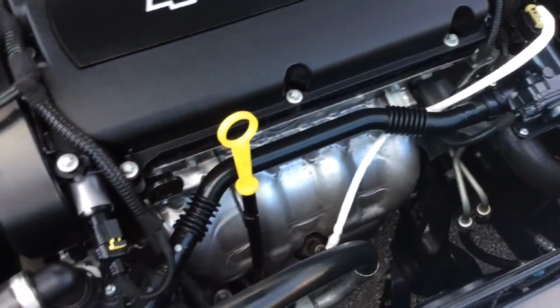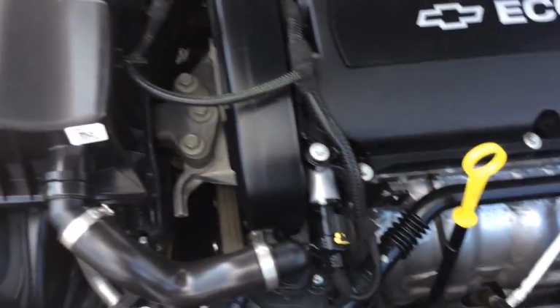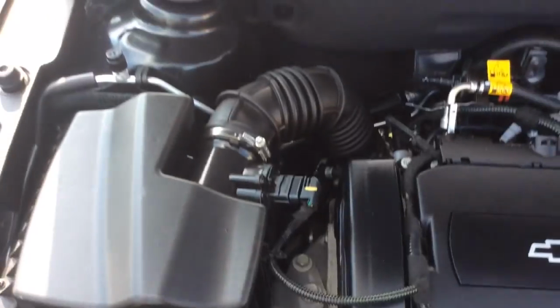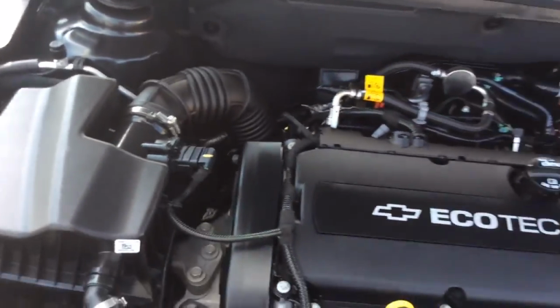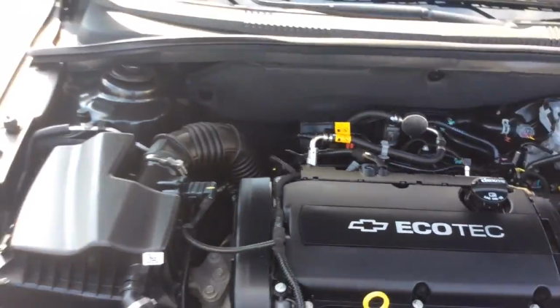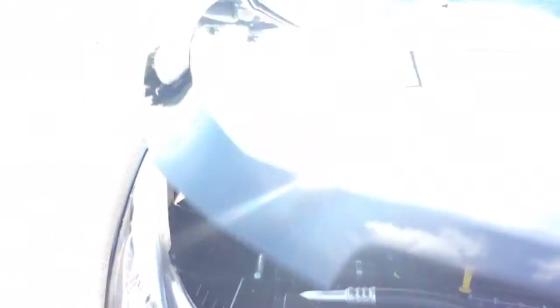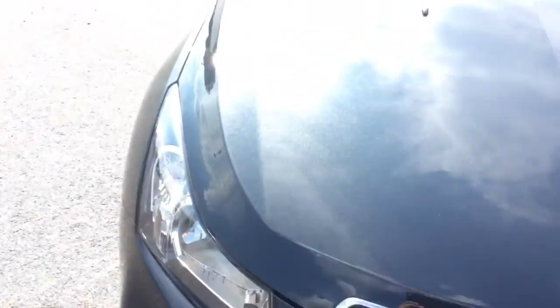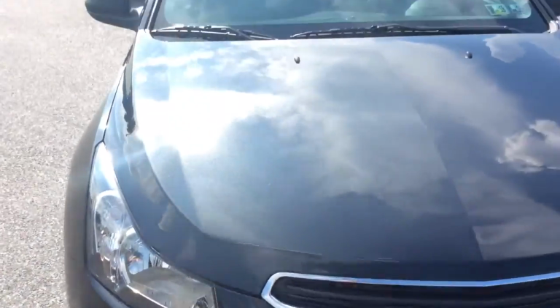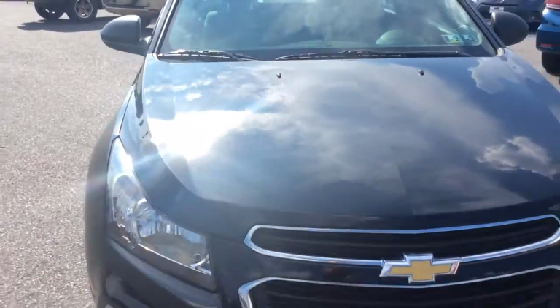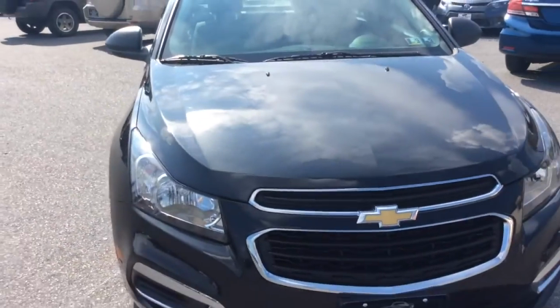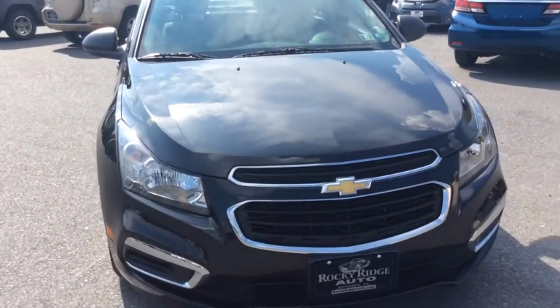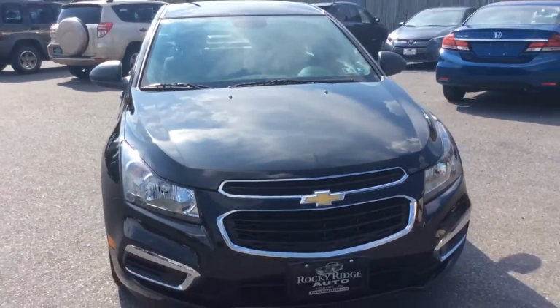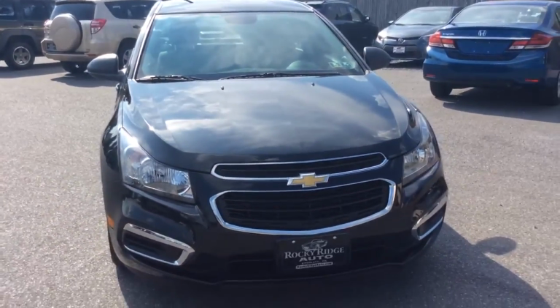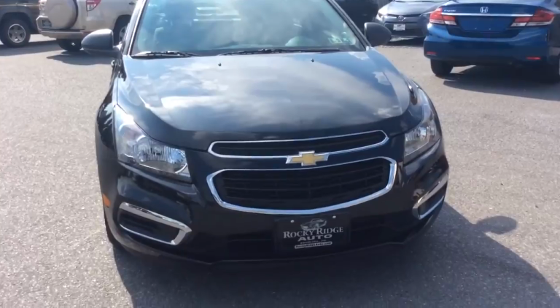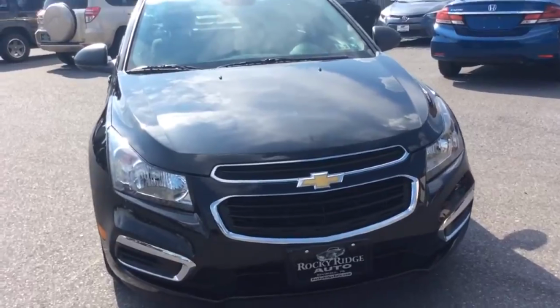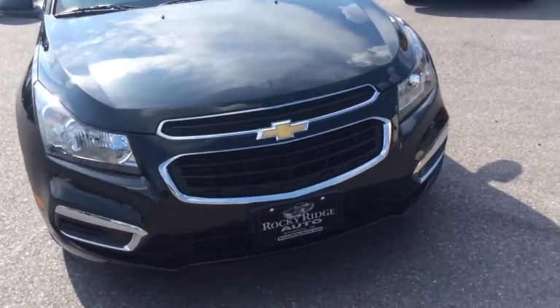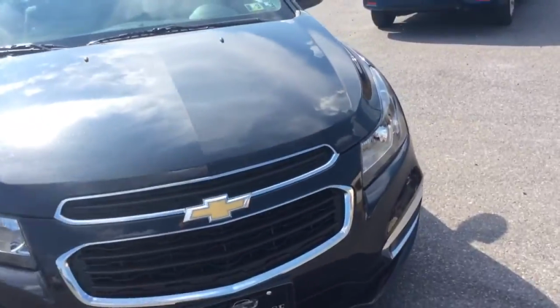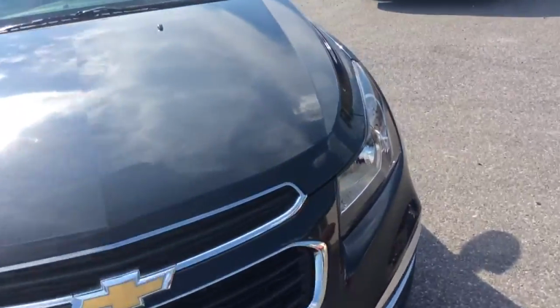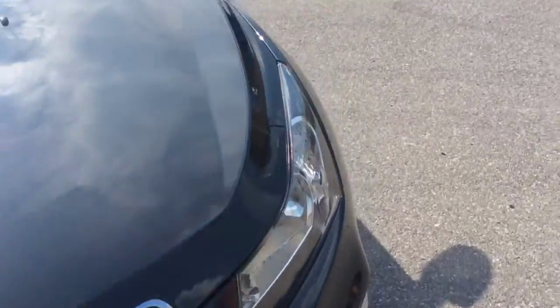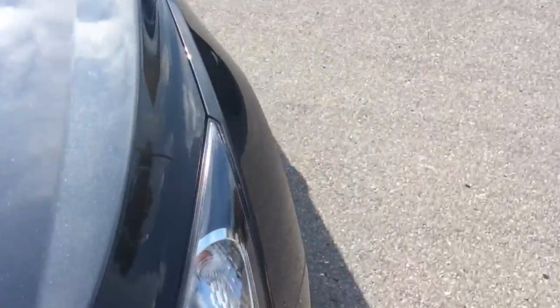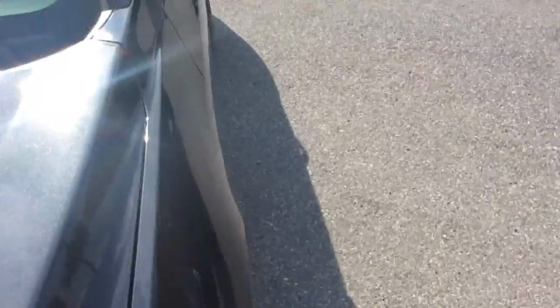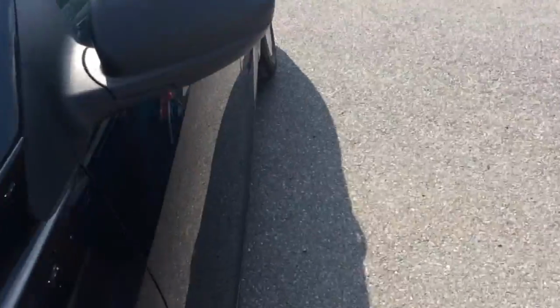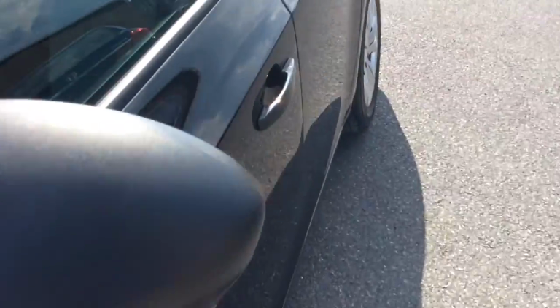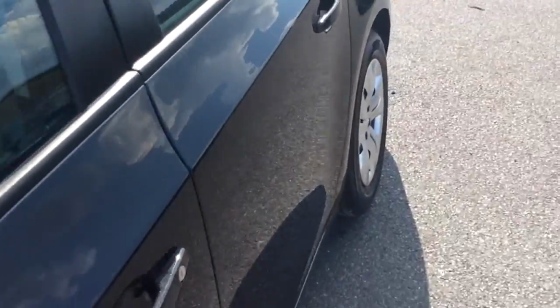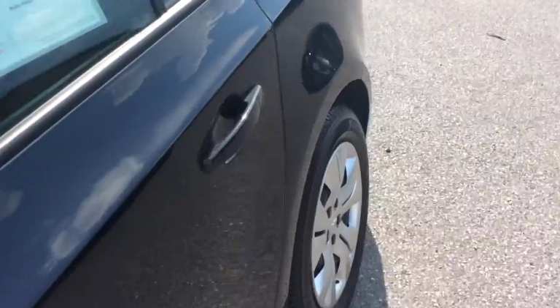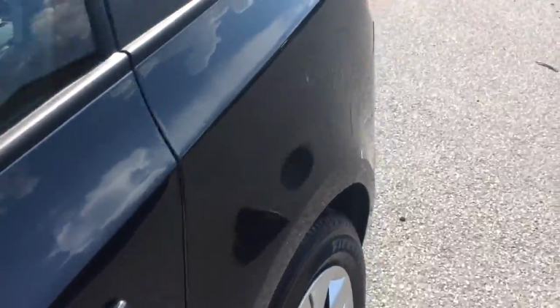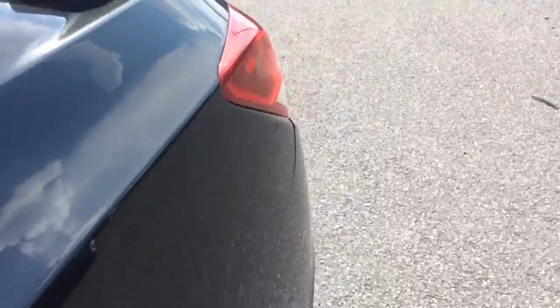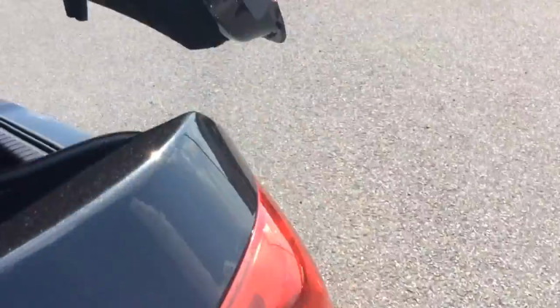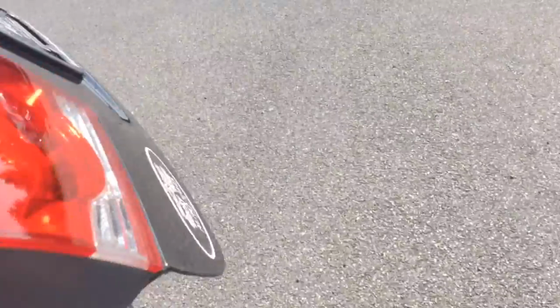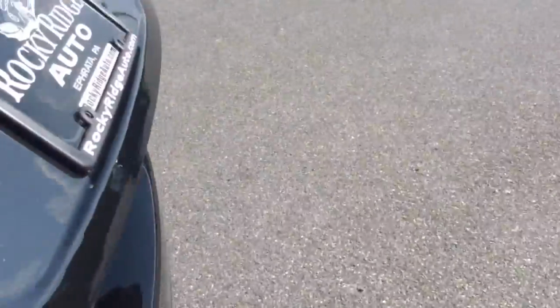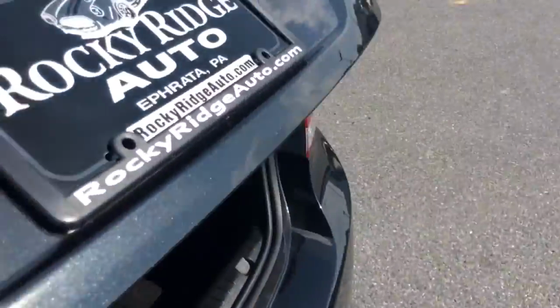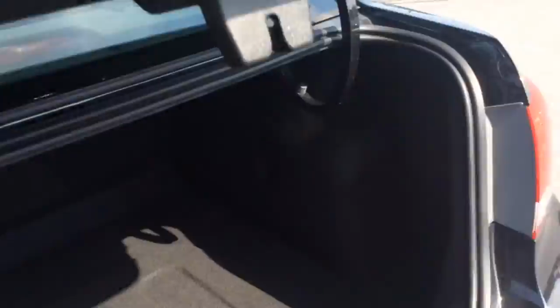Another advantage of buying a 2016 like this with just 5,000 miles is that you get all the Chevrolet factory warranty. This vehicle would still have coverage under their 3-year, 36,000-mile bumper-to-bumper warranty, as well as their 5-year, 60,000-mile powertrain warranty.